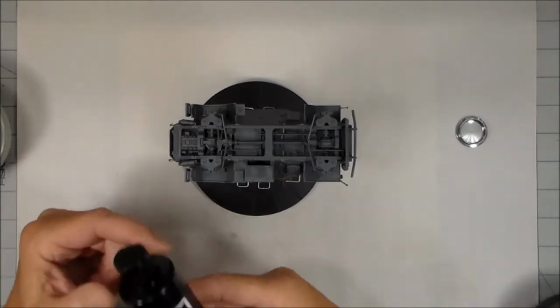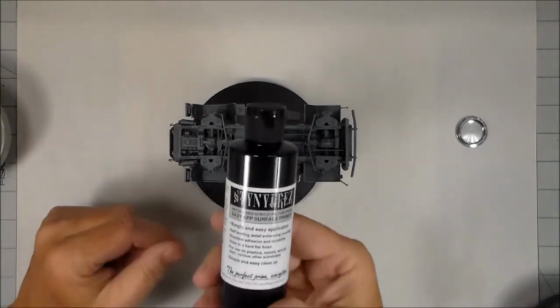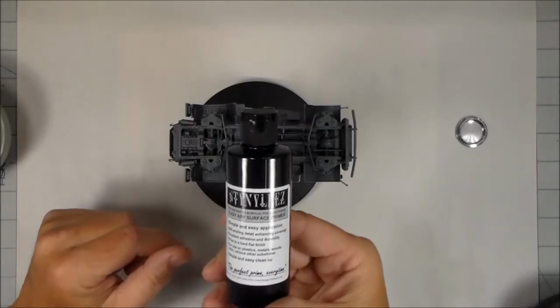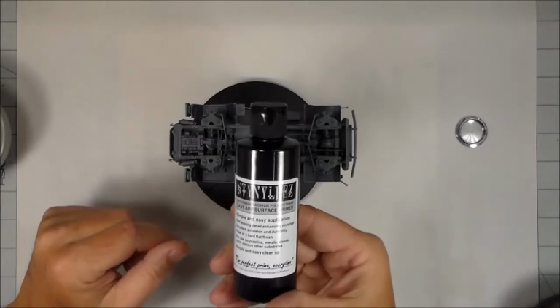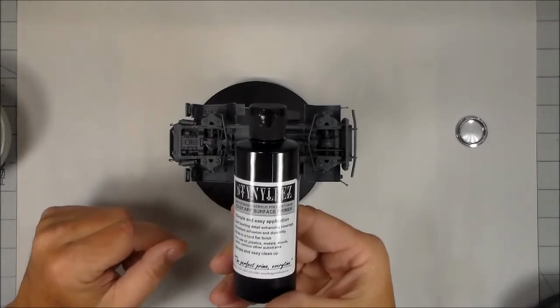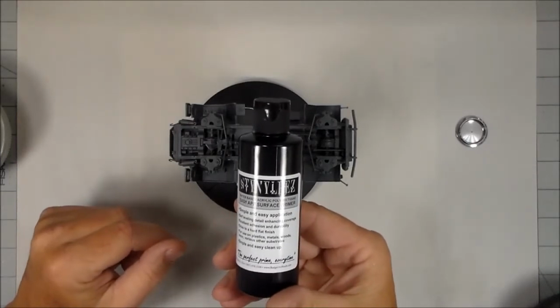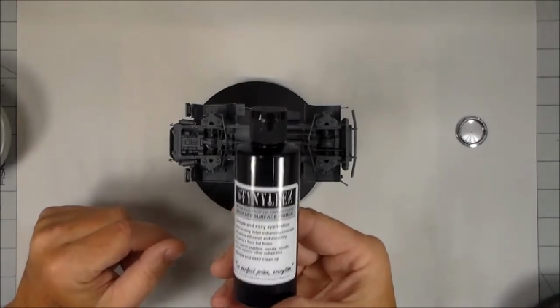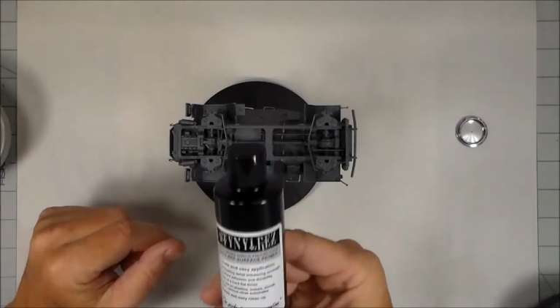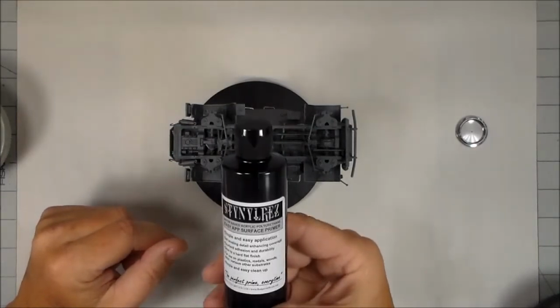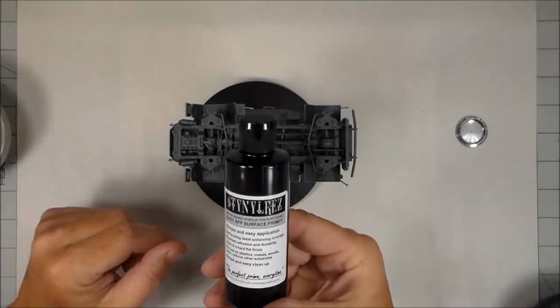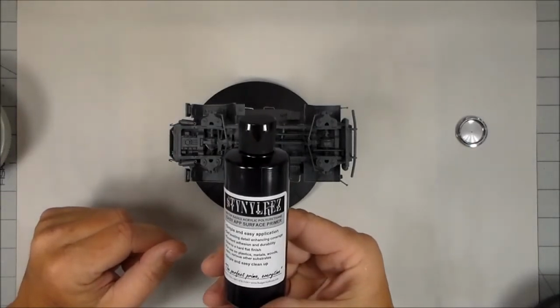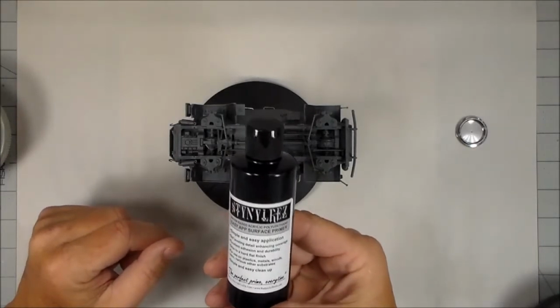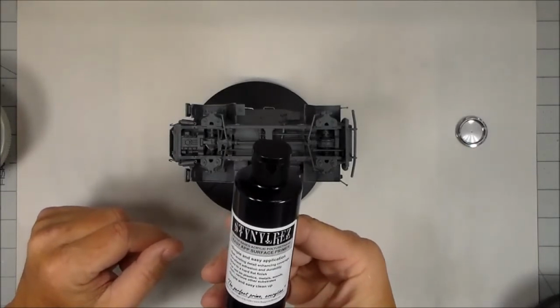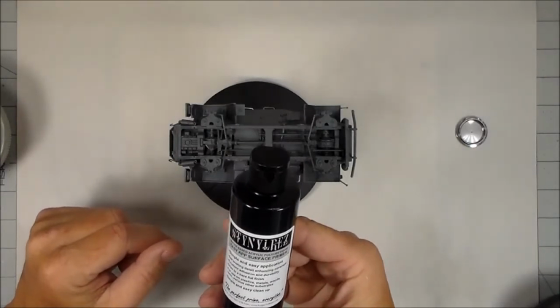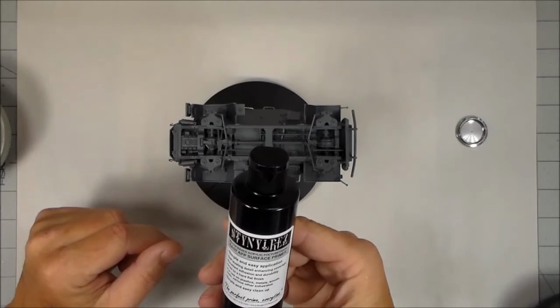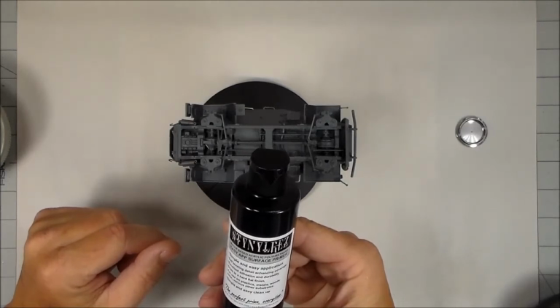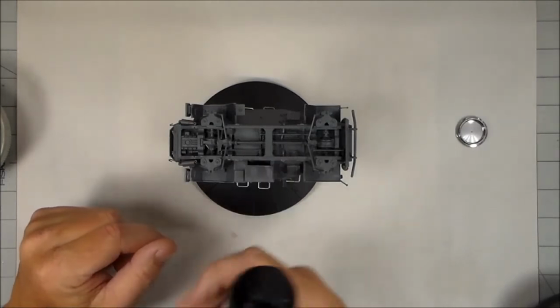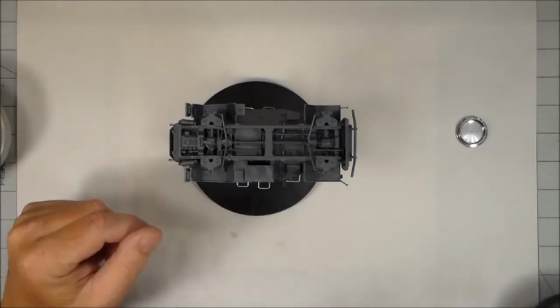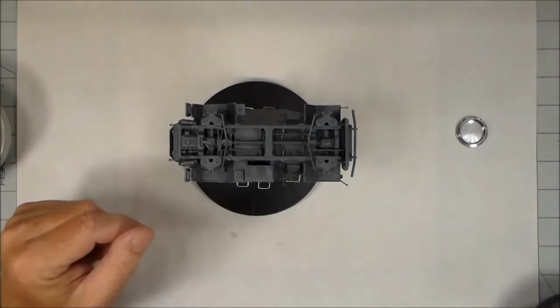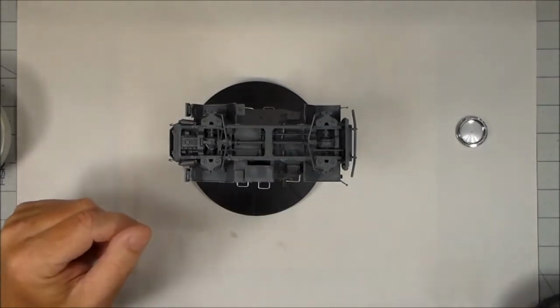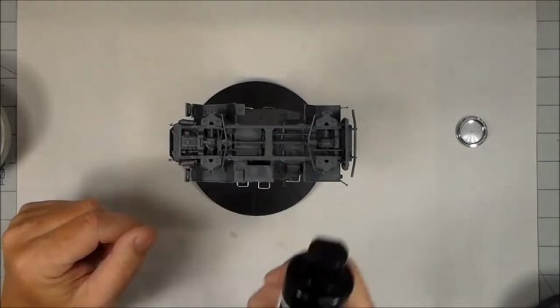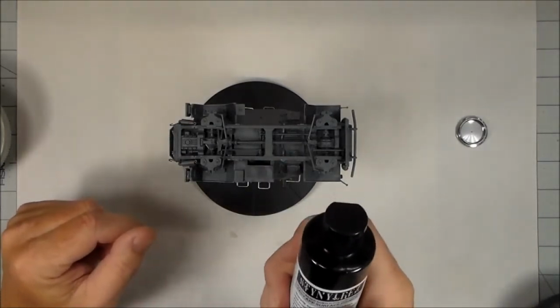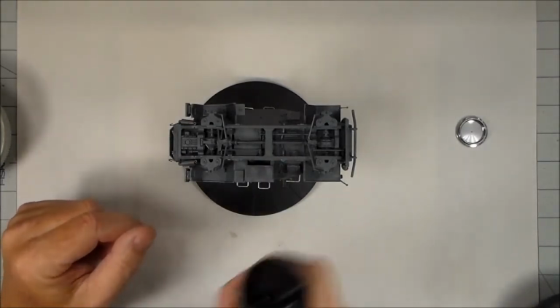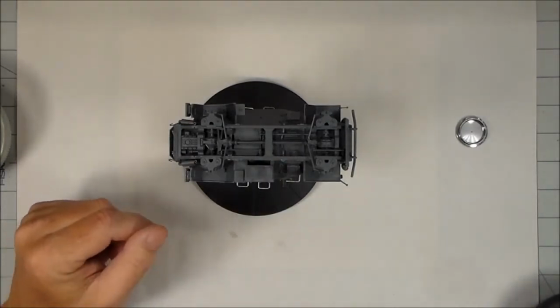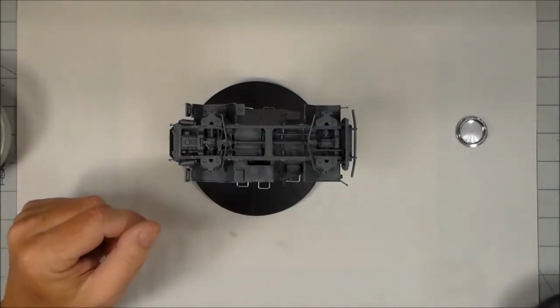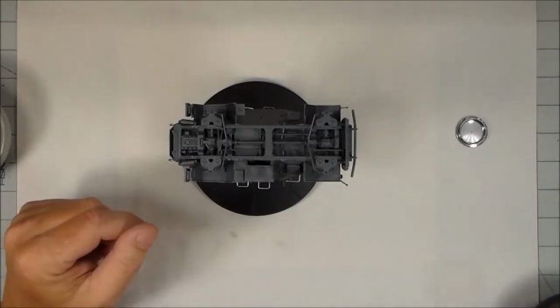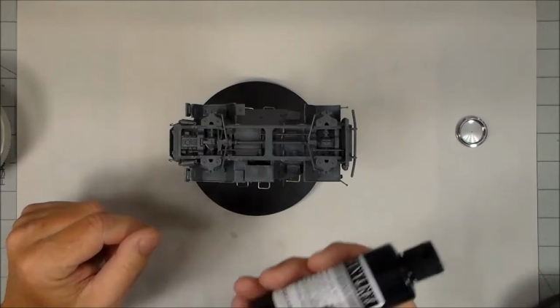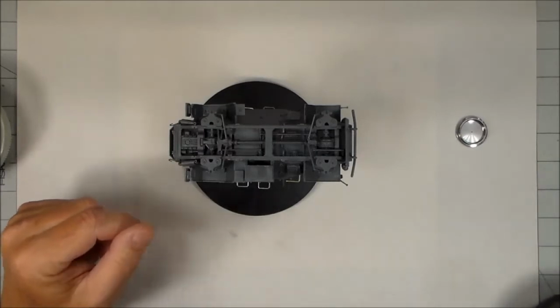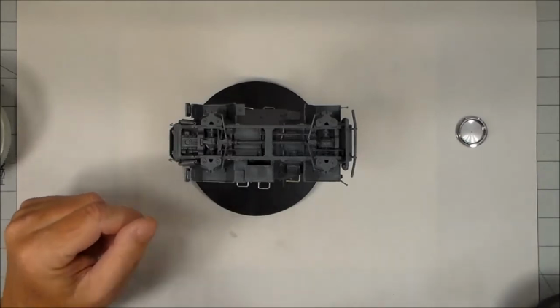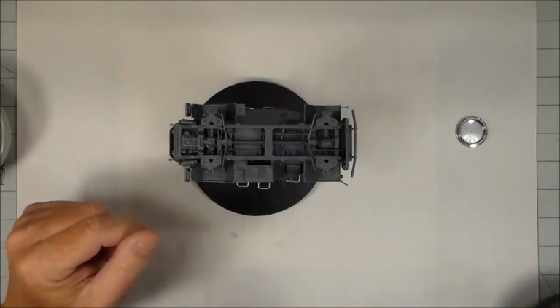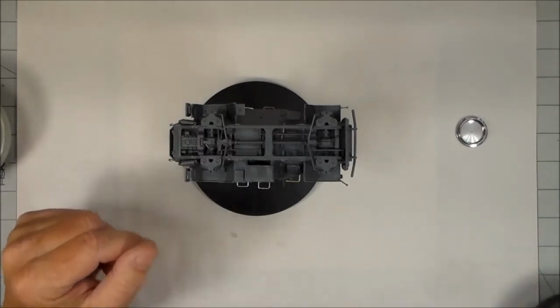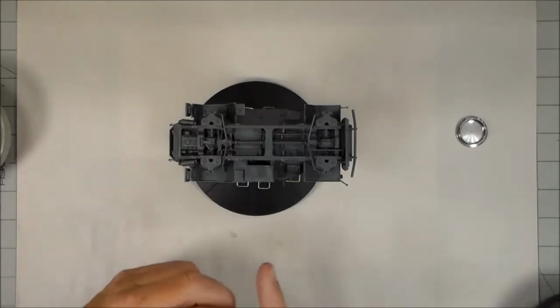One thing you want to do is make sure you mix your primer really well. If you don't, it's going to be very thin for about the first half of the bottle, and then once you get down near the bottom it's going to be so thick it won't come out of your airbrush.